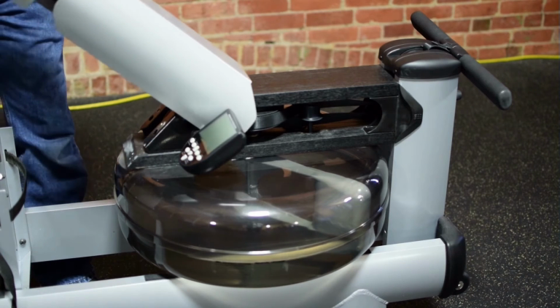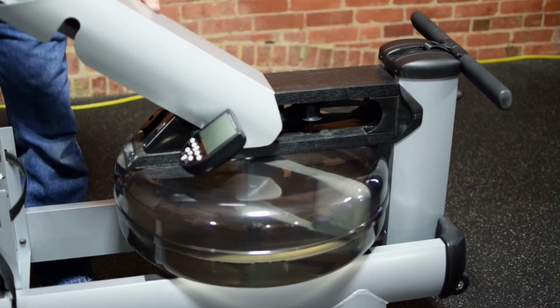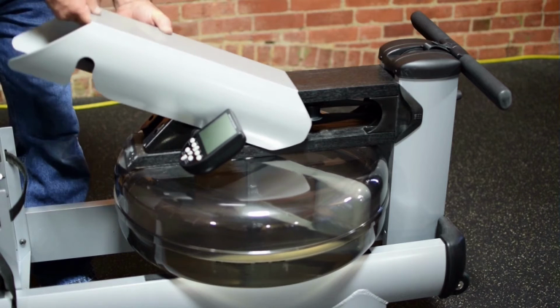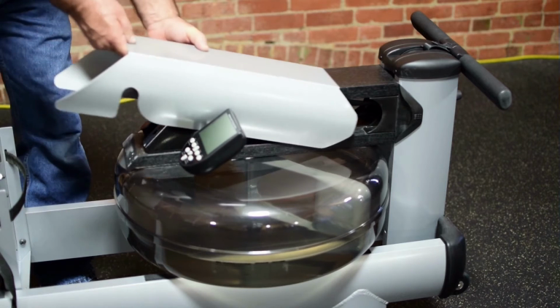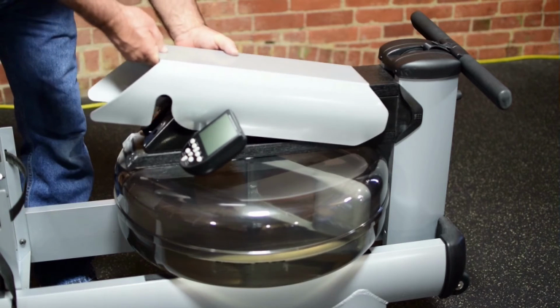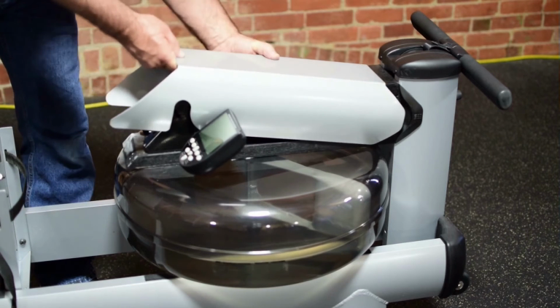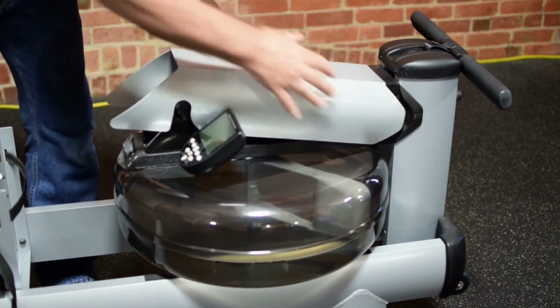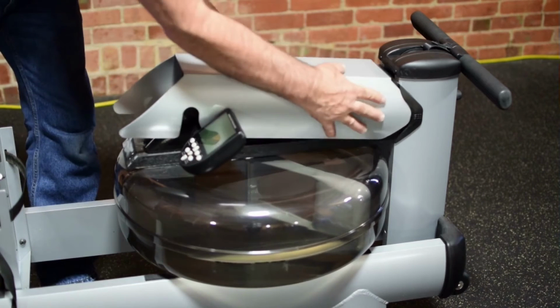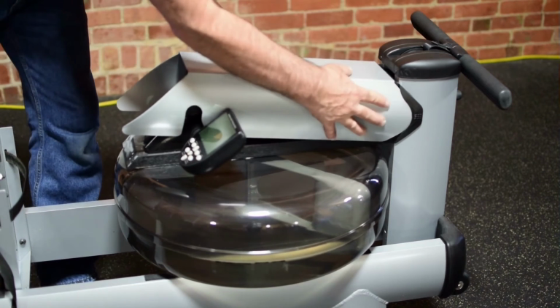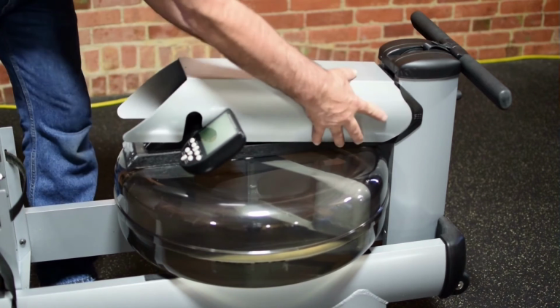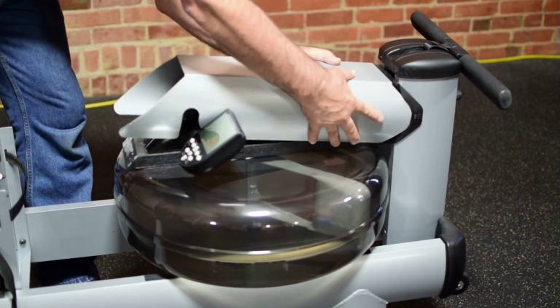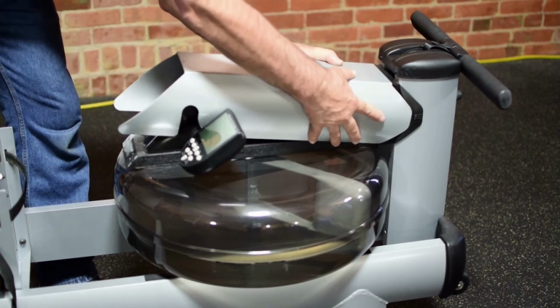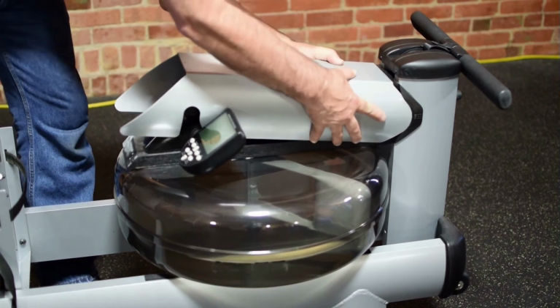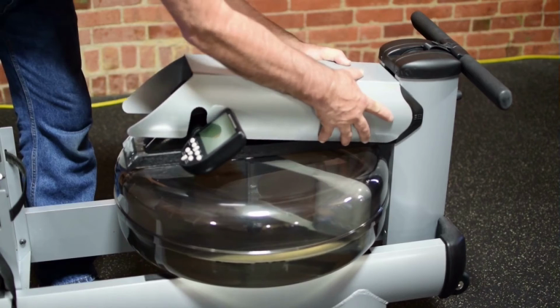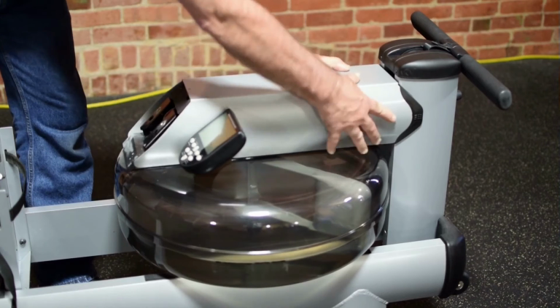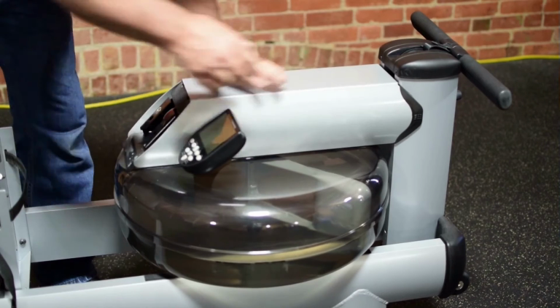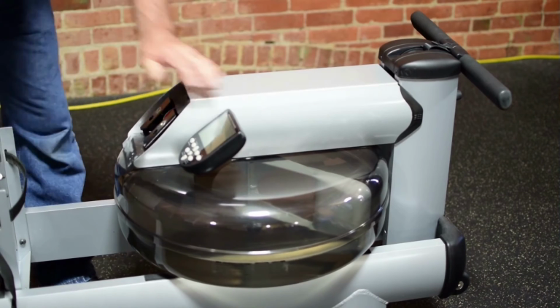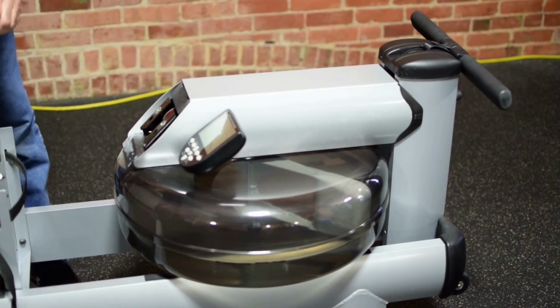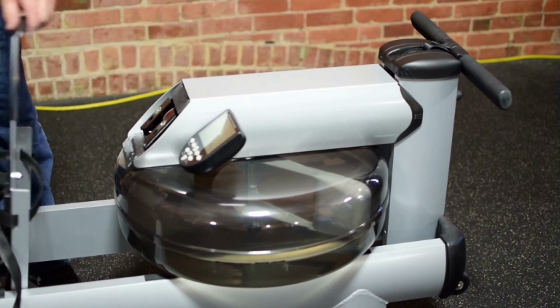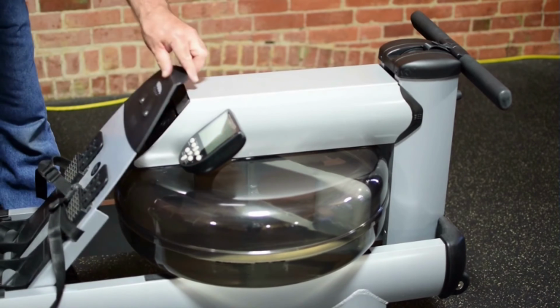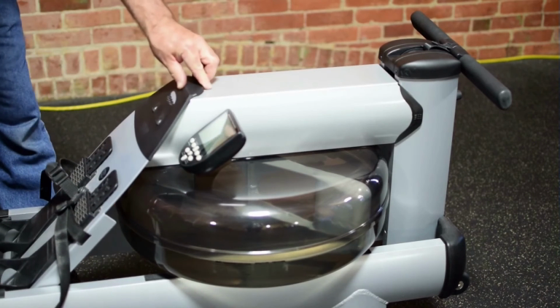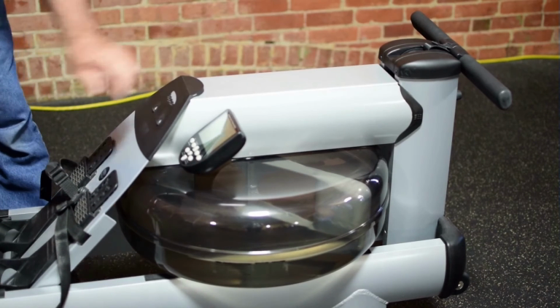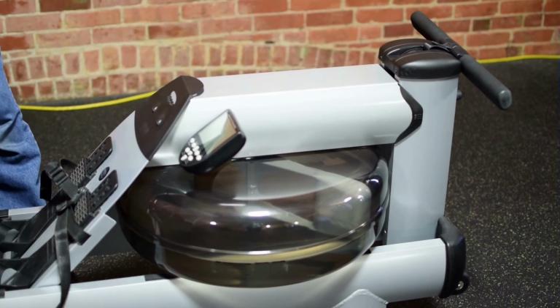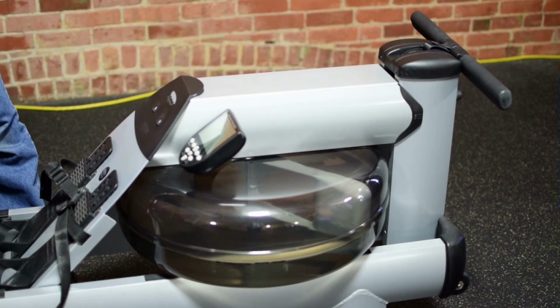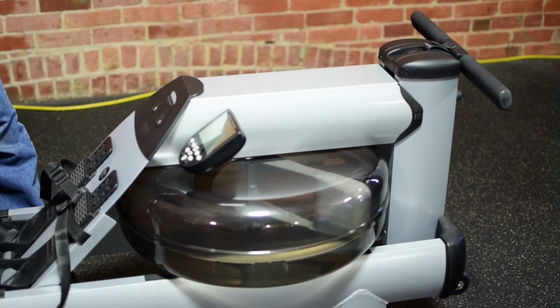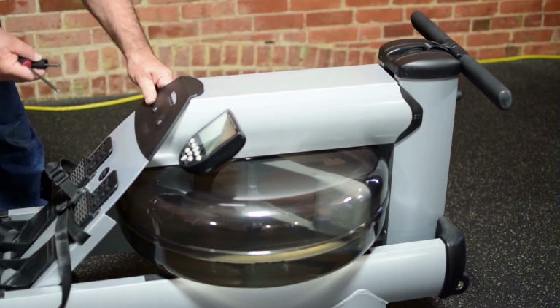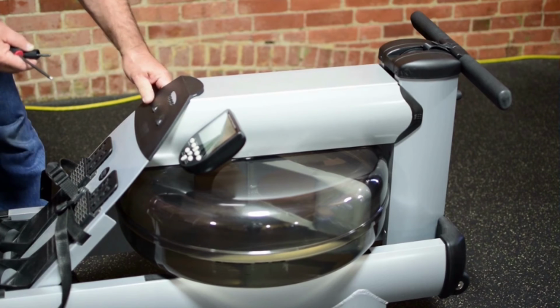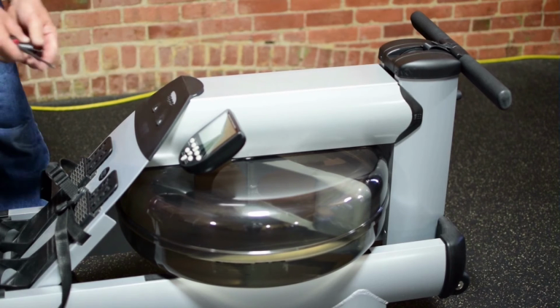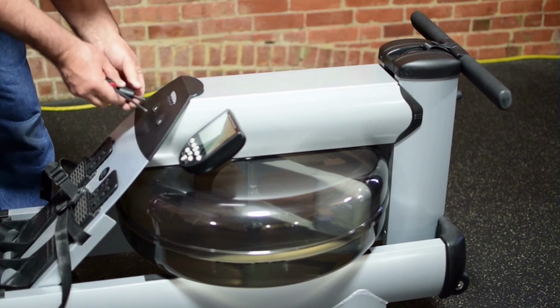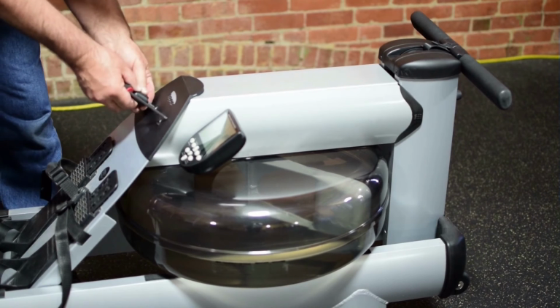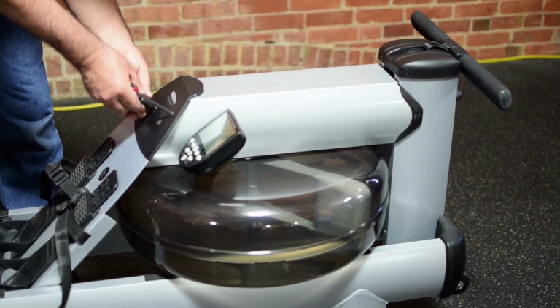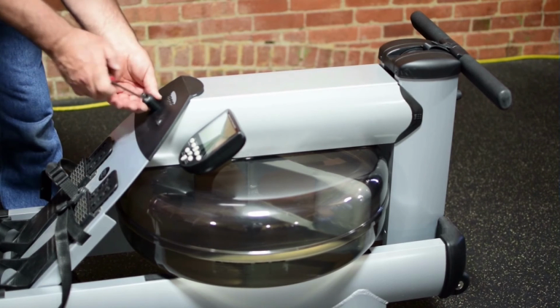Replace the tank cover carefully, then pivot forward the footboard. Once the footboard has been moved, replace the handle rest bolts.